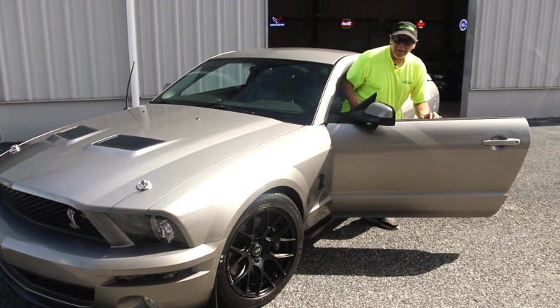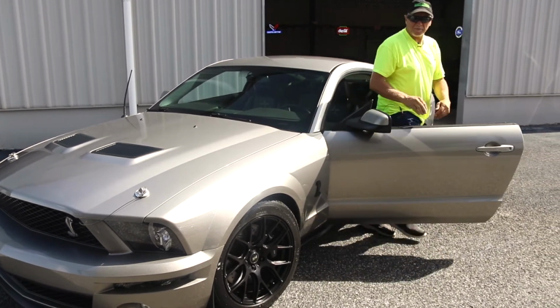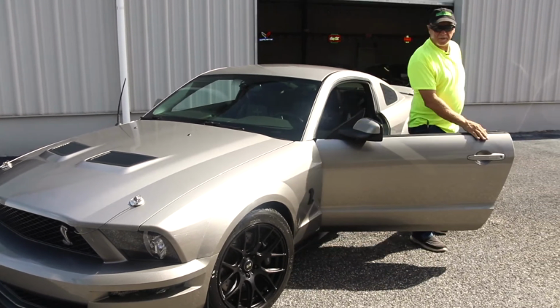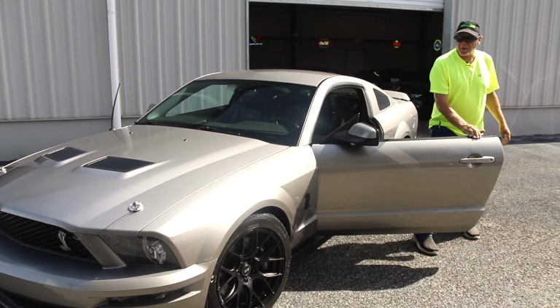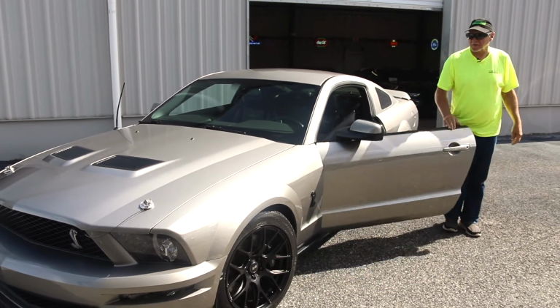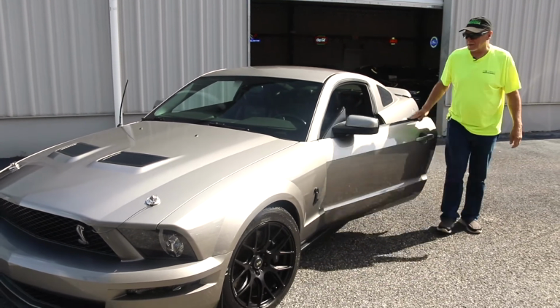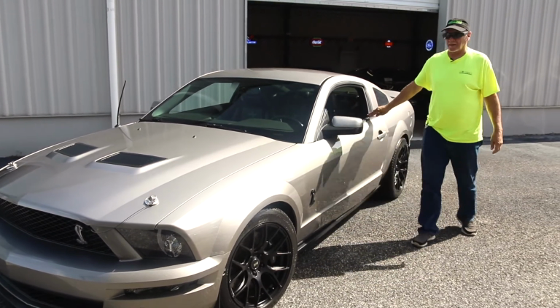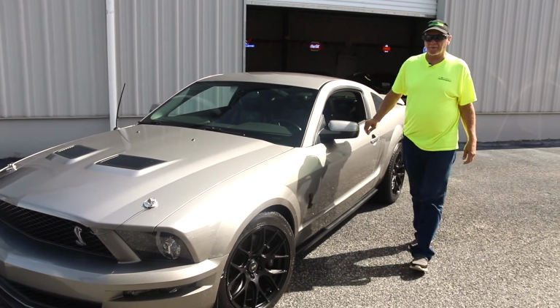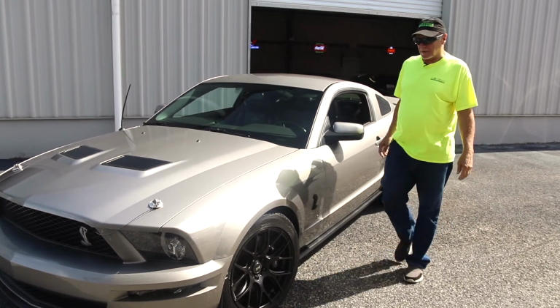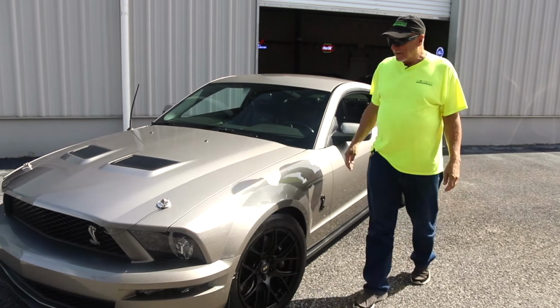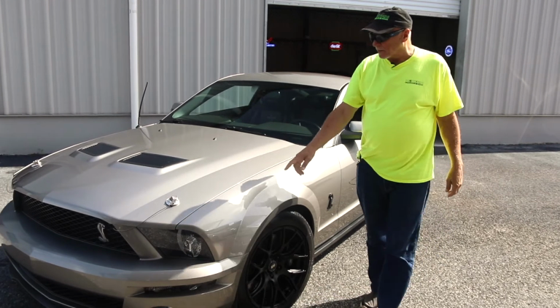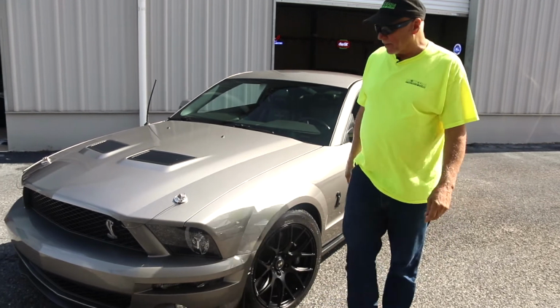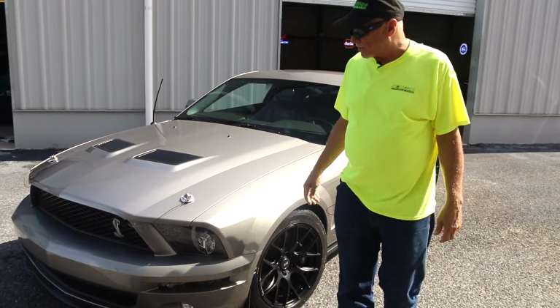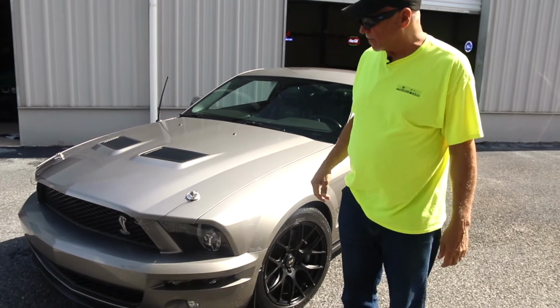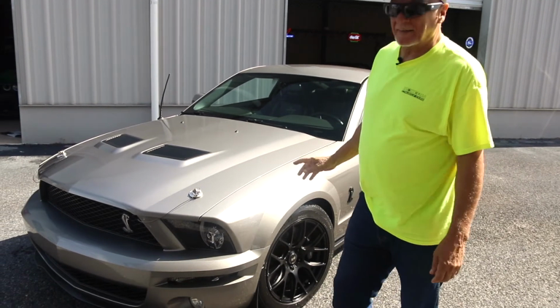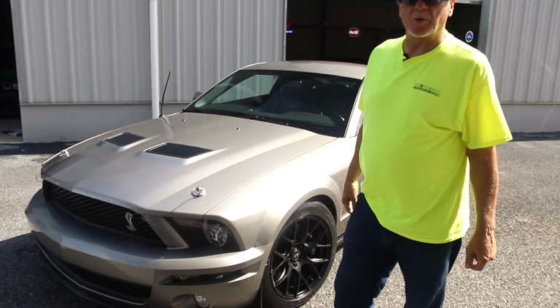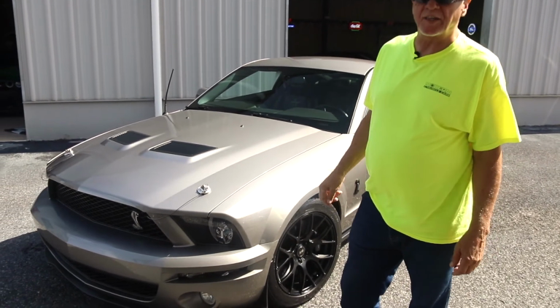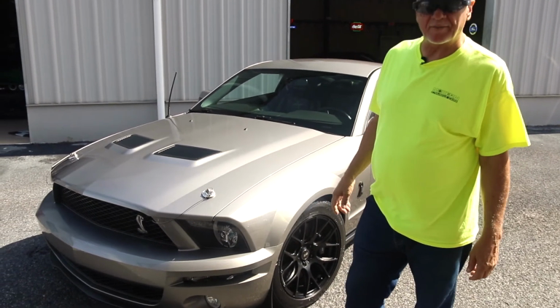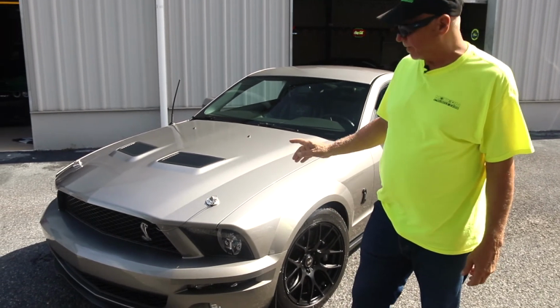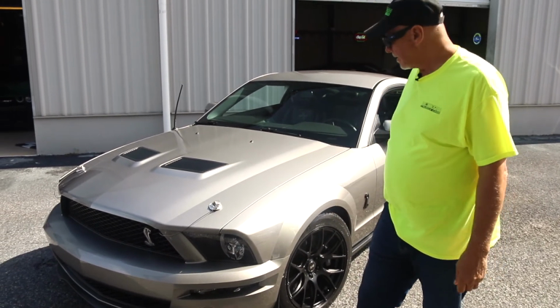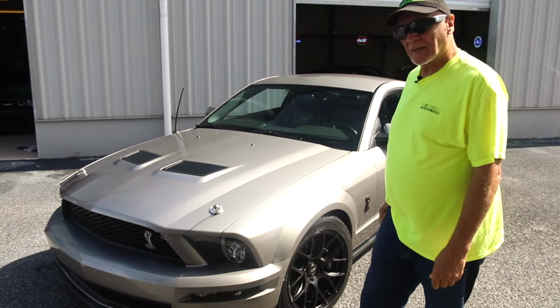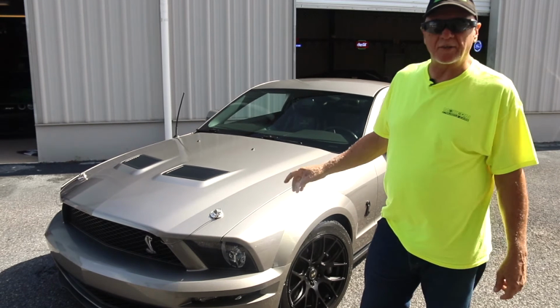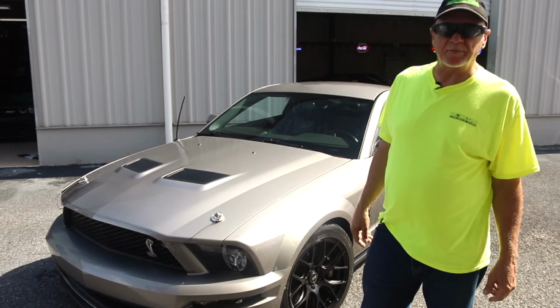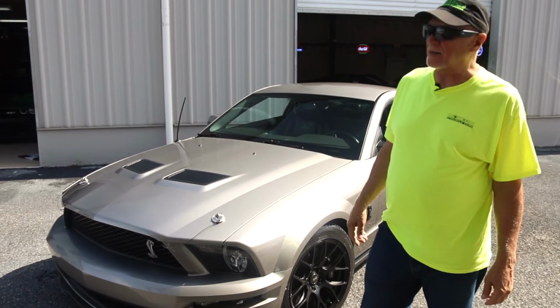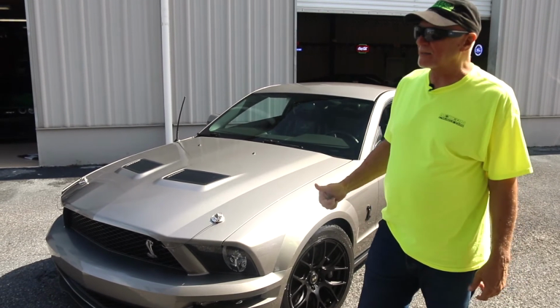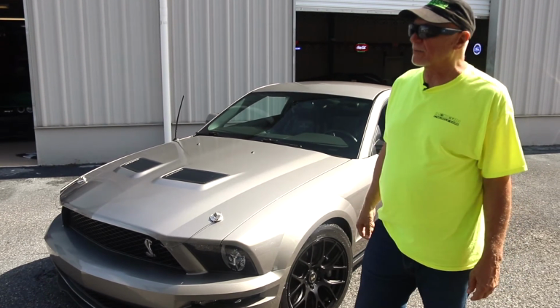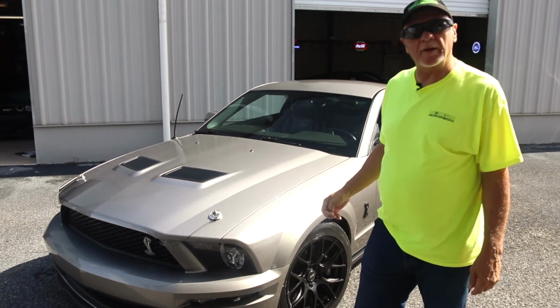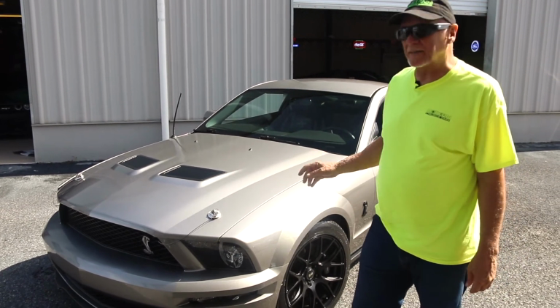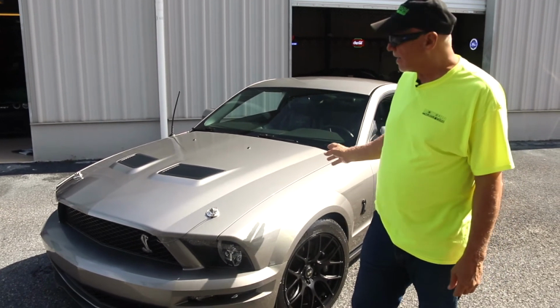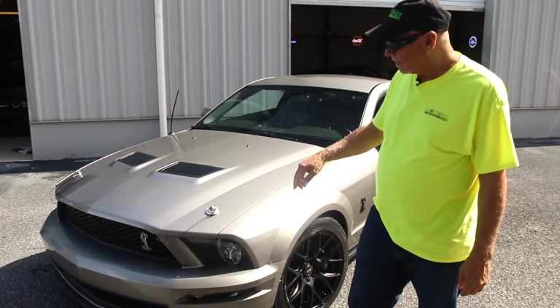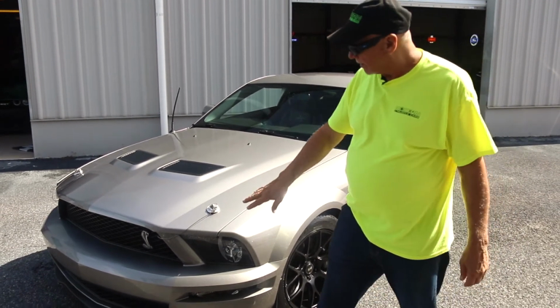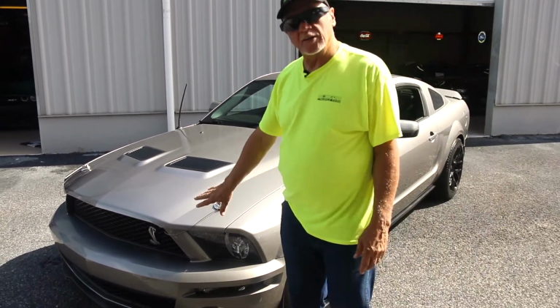Michael Cormick here from Modern Muscle Cars in Southern Central Florida. I want you to have a look at this 2008 Shelby GT500 that we've got in. It's got 52,000 miles on it and man is it sharp. It looks brand new inside and out. Take a look.